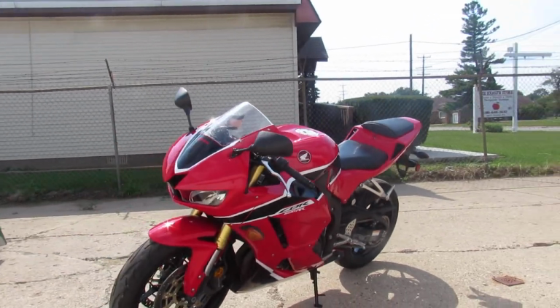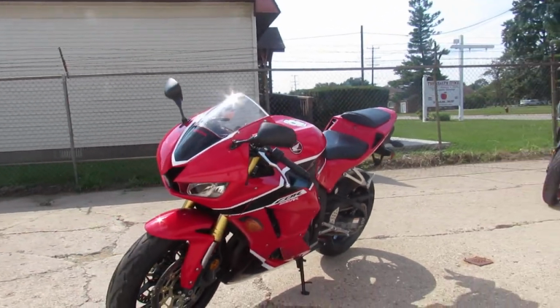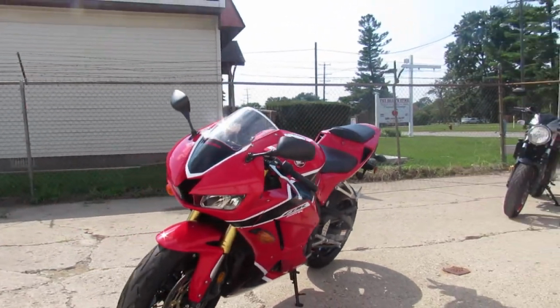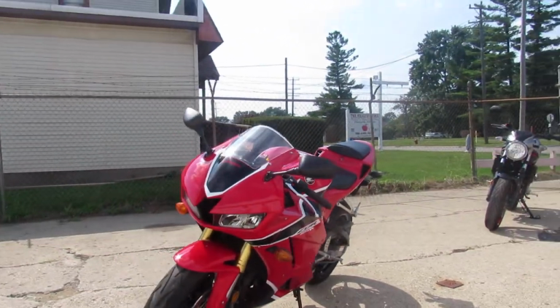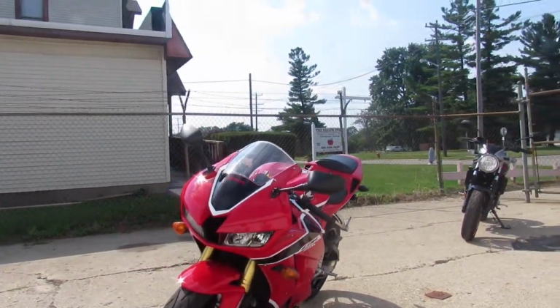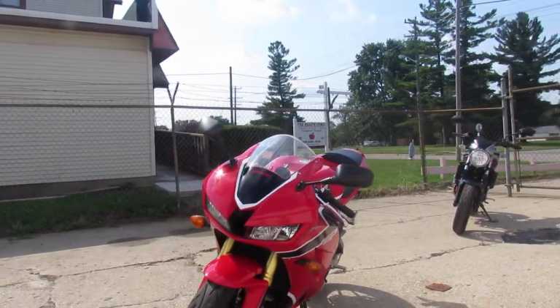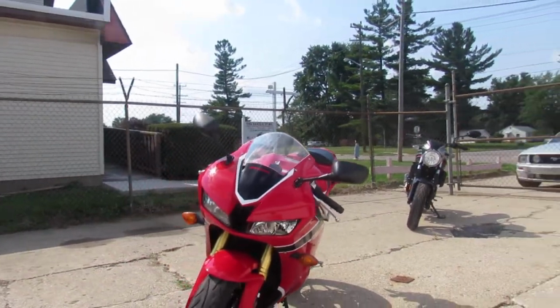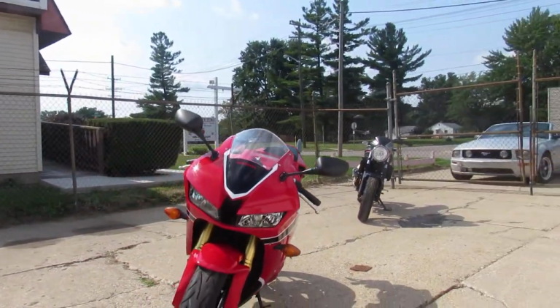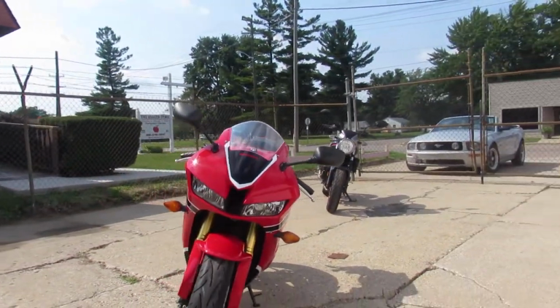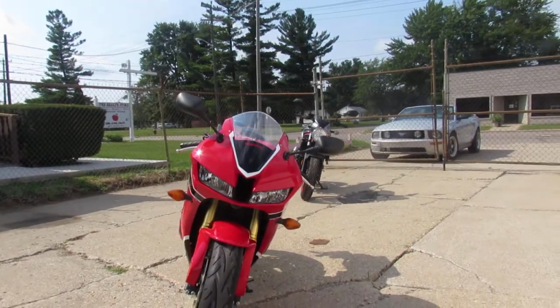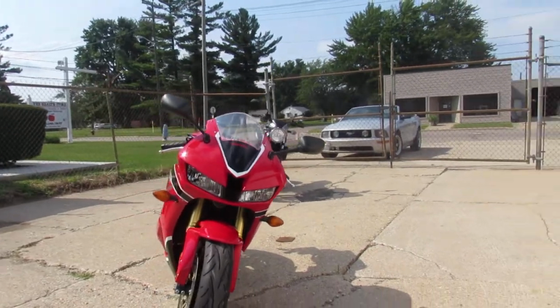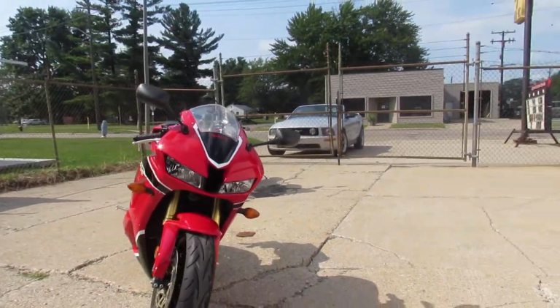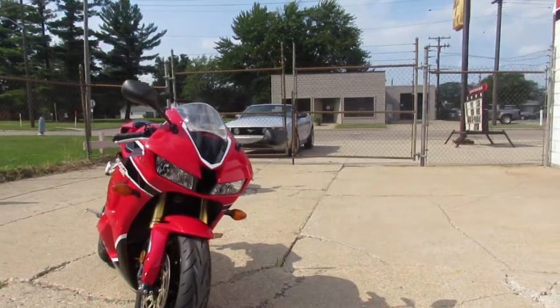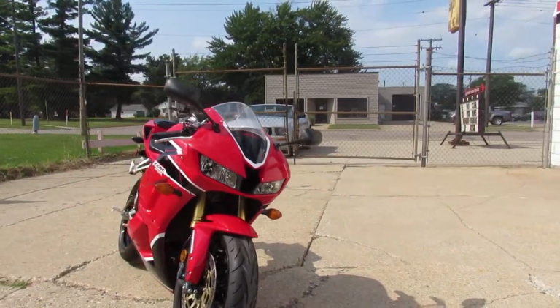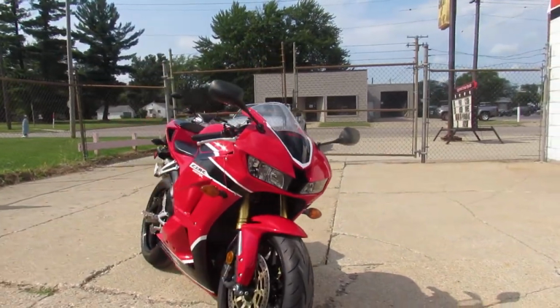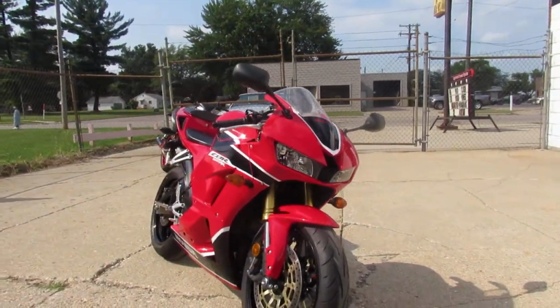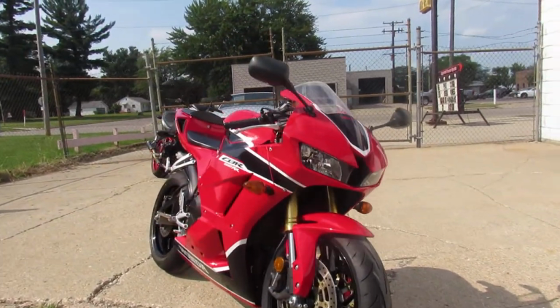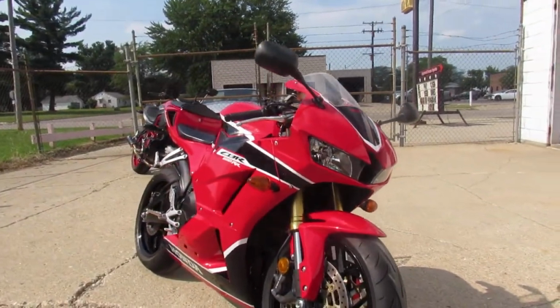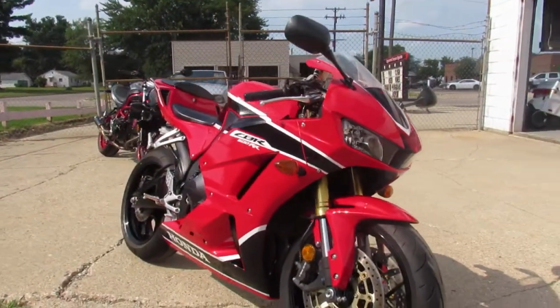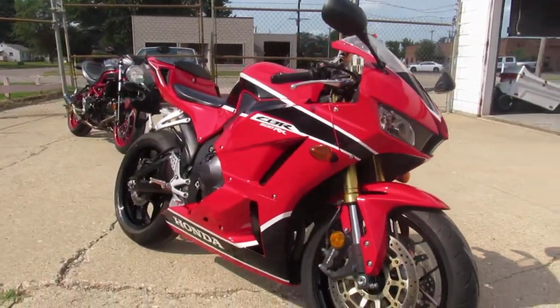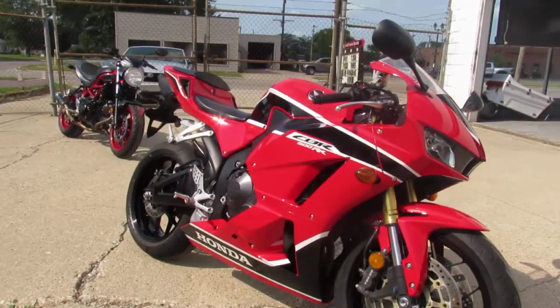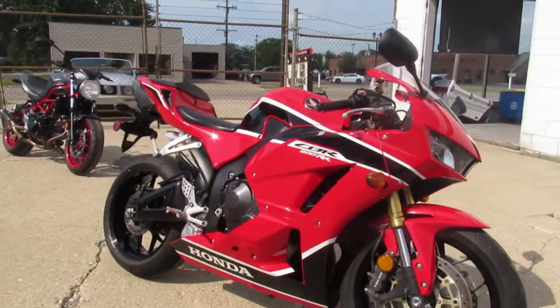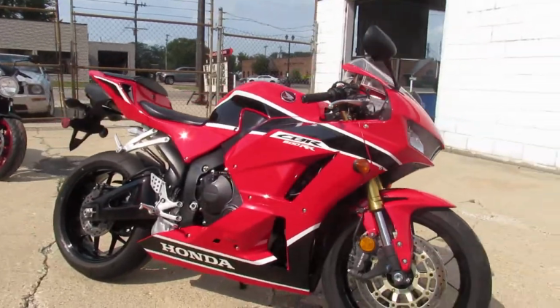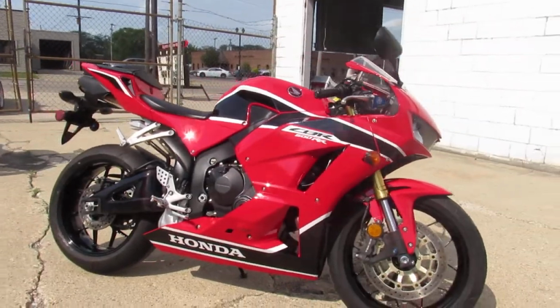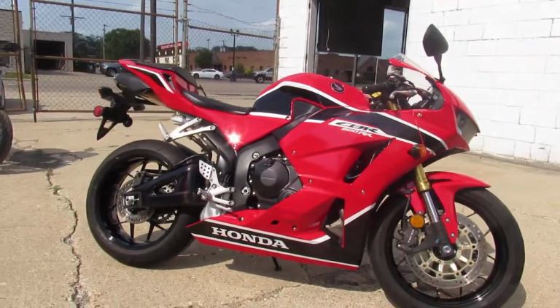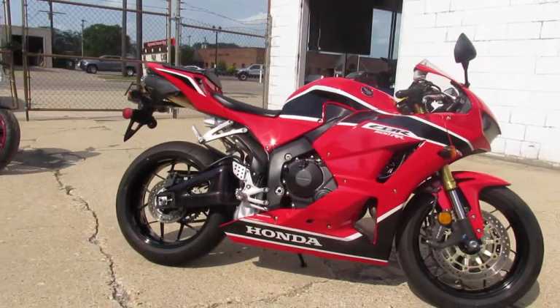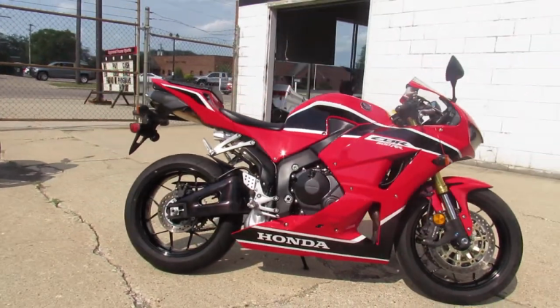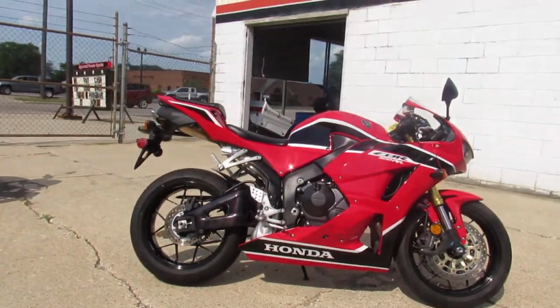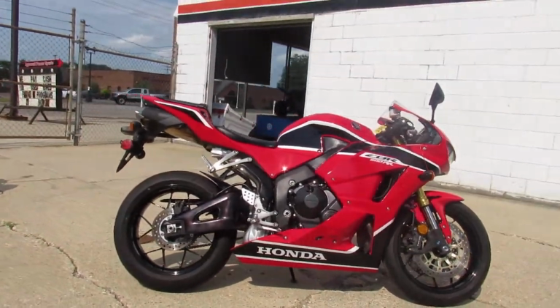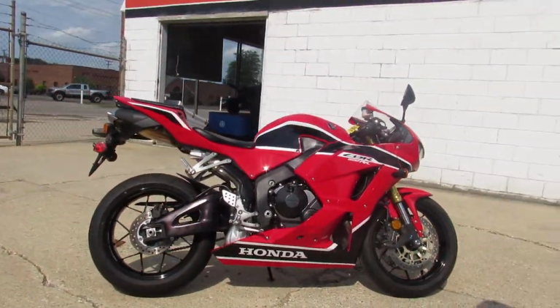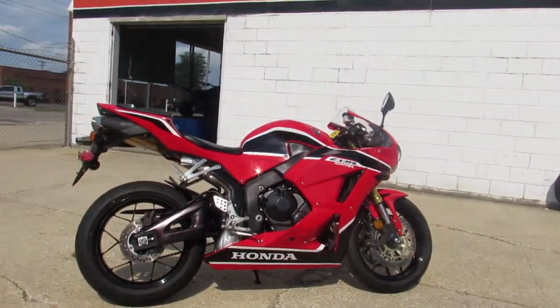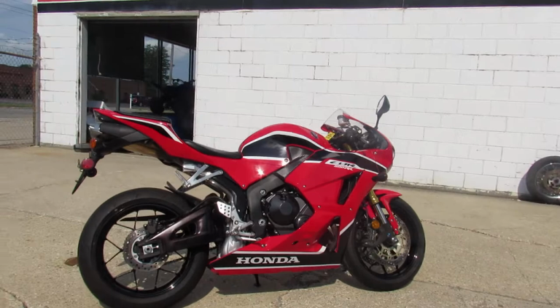This one here is a 2018 CBR600RR for sale. It's got 4,224 miles. This thing's perfect all the way around — no dents, no dings, no scratches. It's a one owner, all original, no modifications. Super low miles.